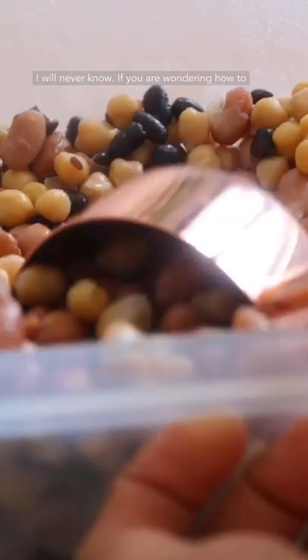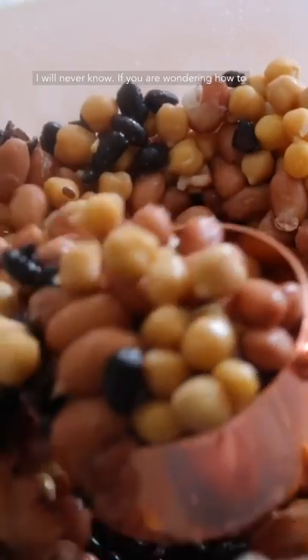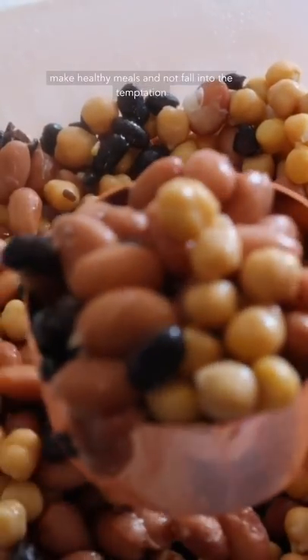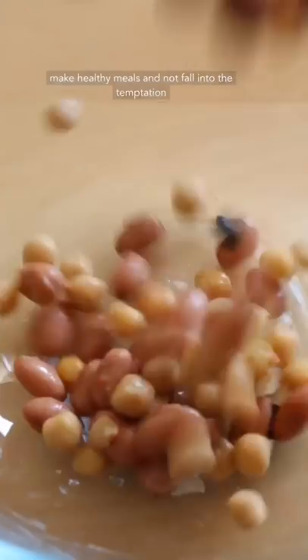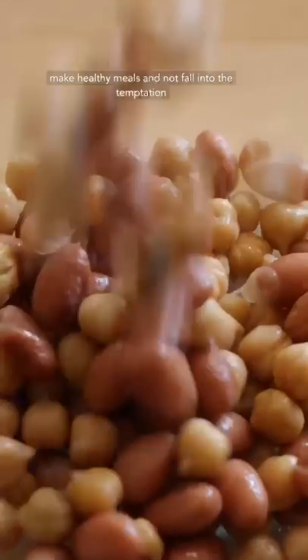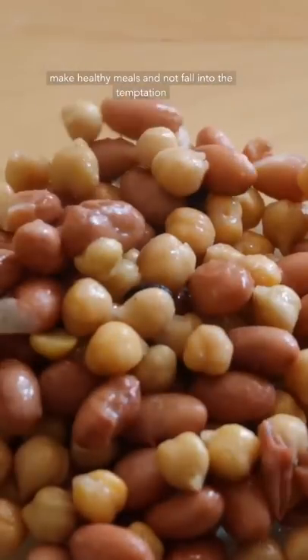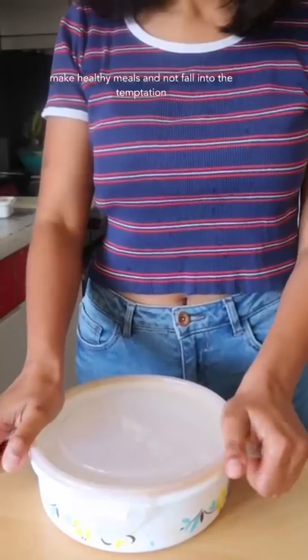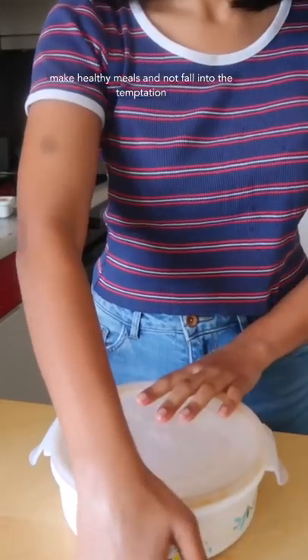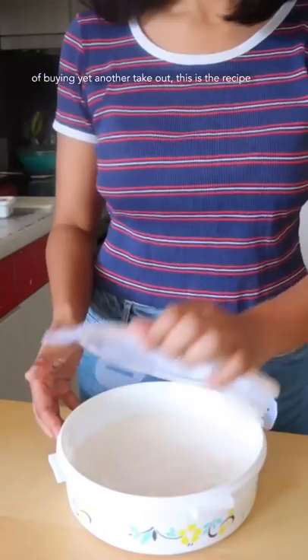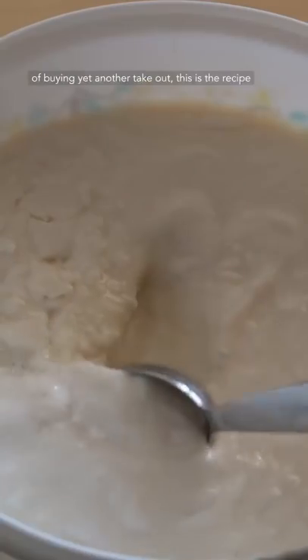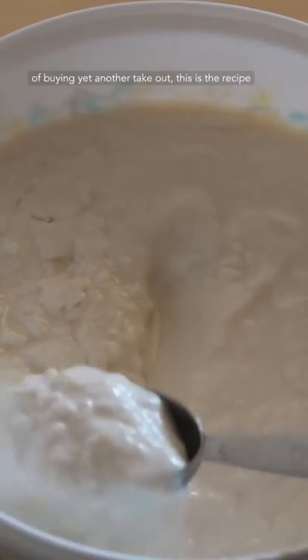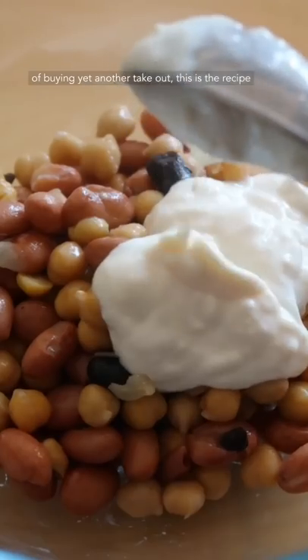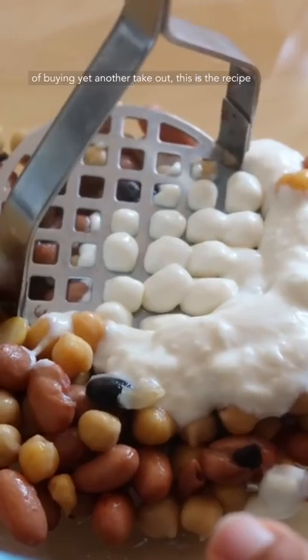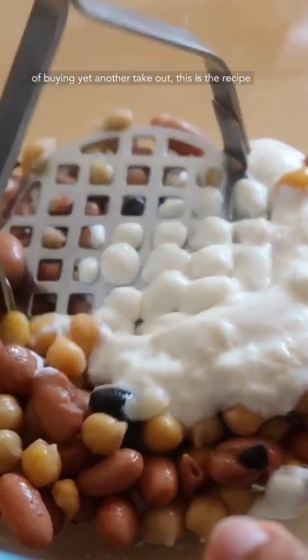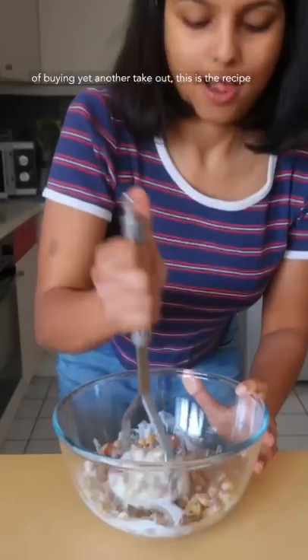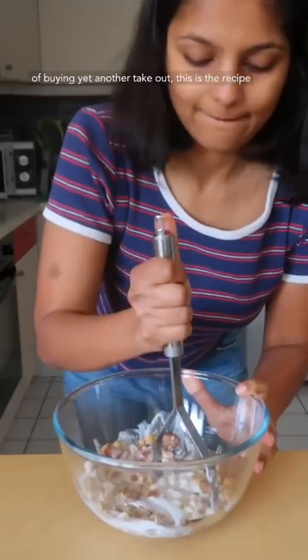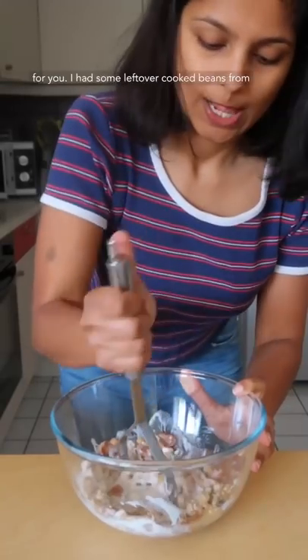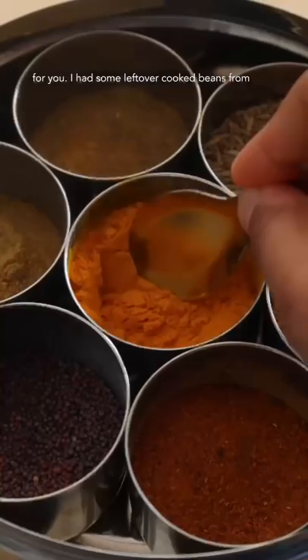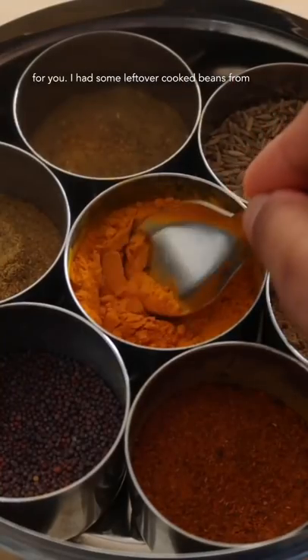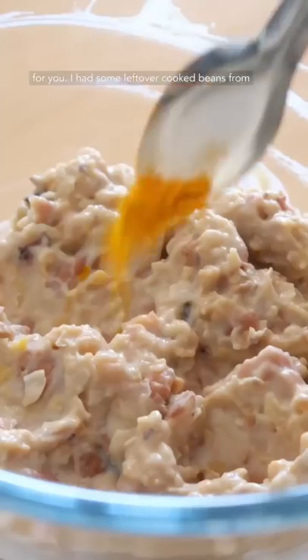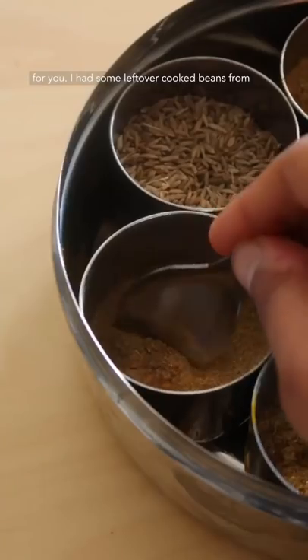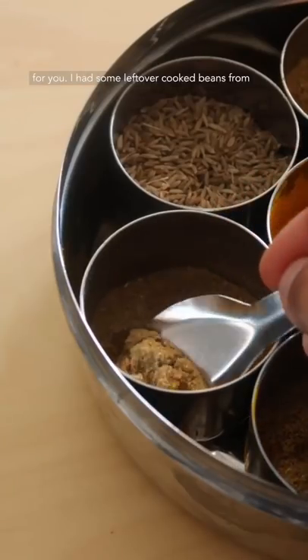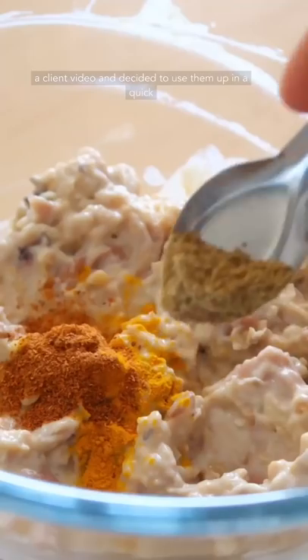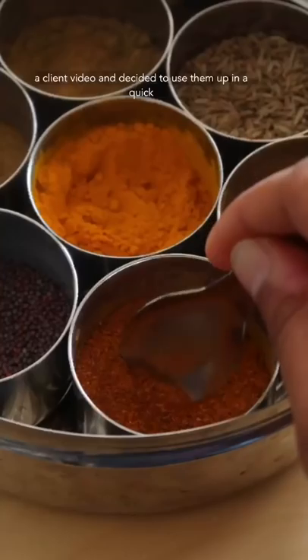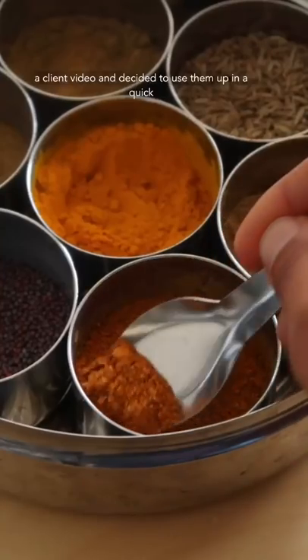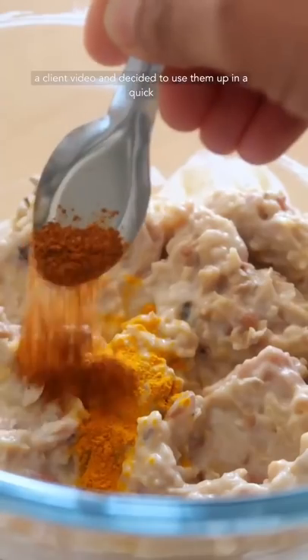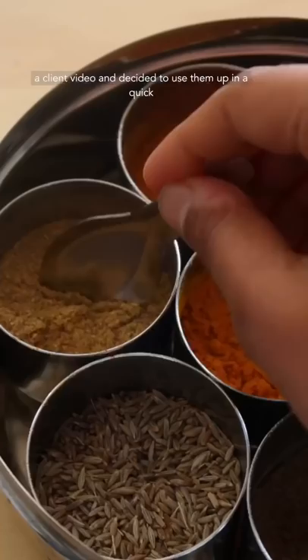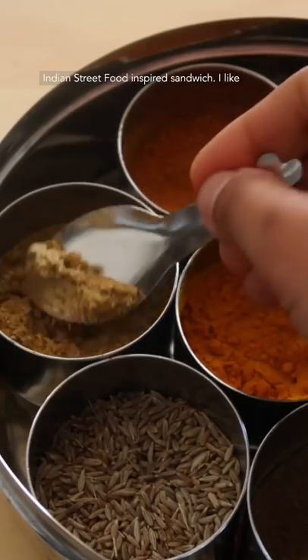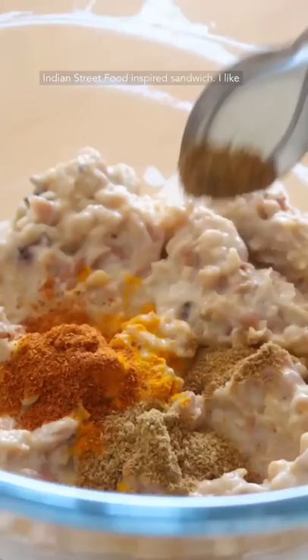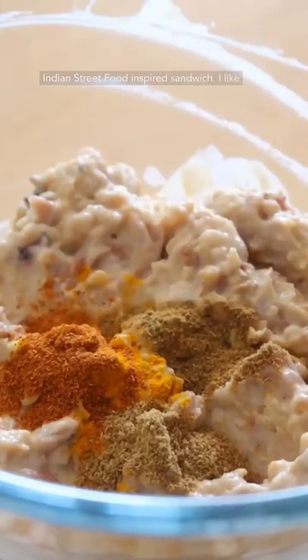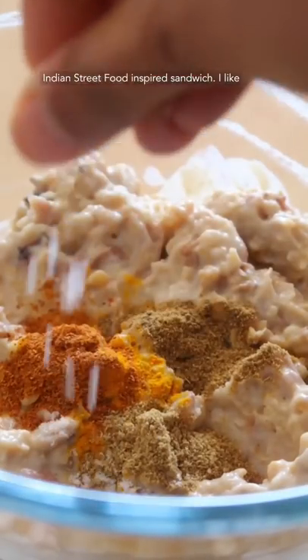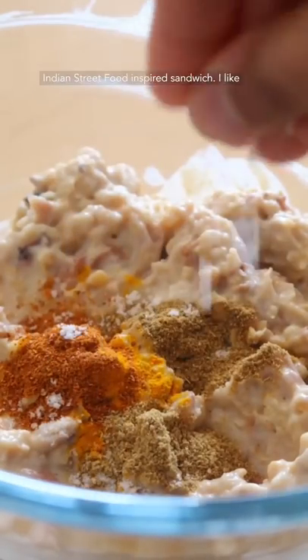If you're wondering how to make healthy meals and not fall into the temptation of buying yet another takeout, this is the recipe for you. I had some leftover cooked beans from a client video and decided to use them up in a quick Indian street food inspired sandwich.